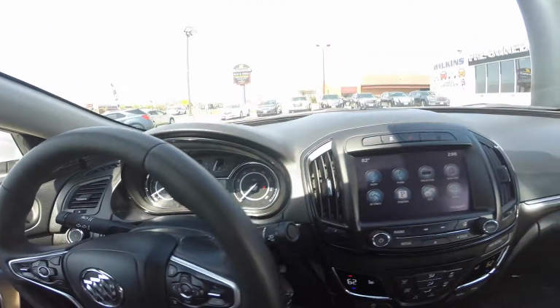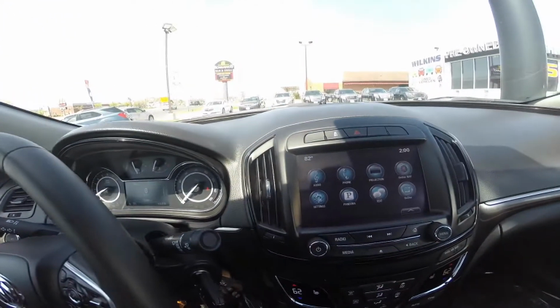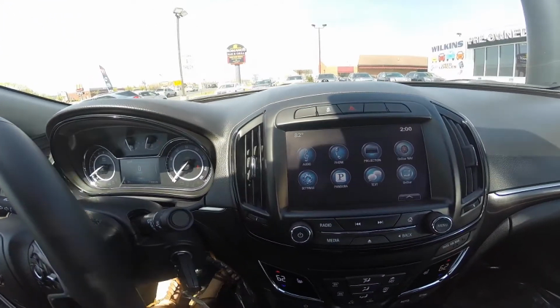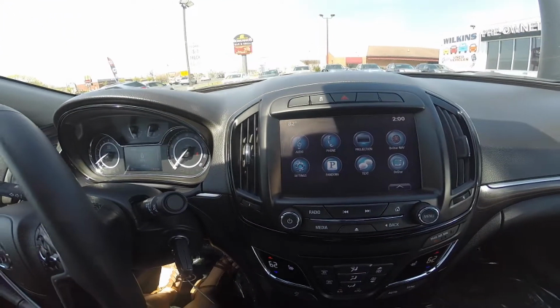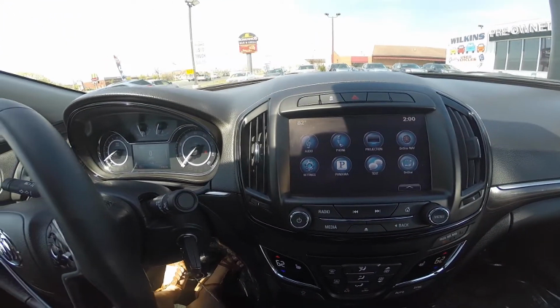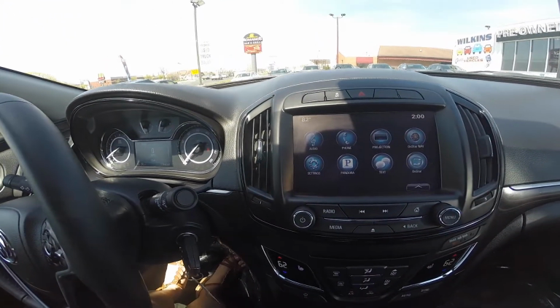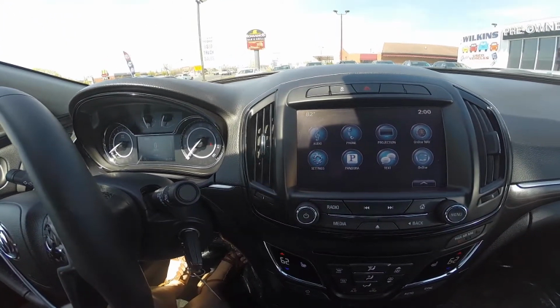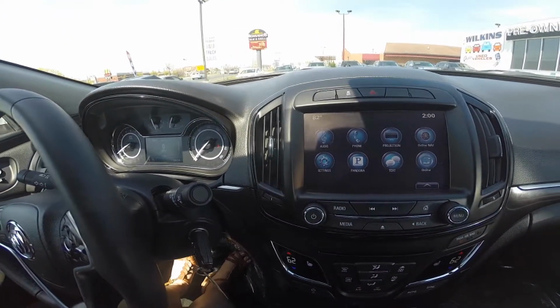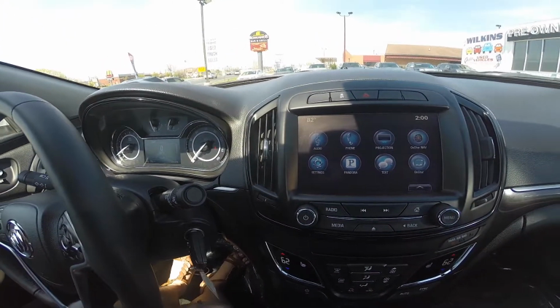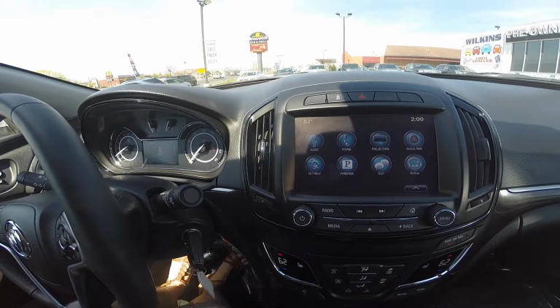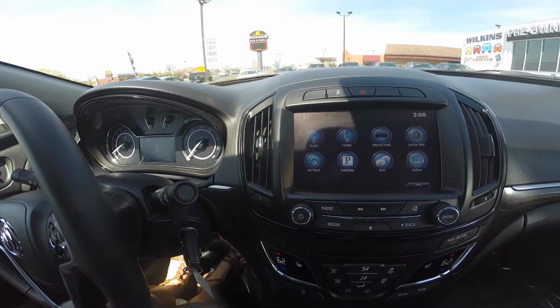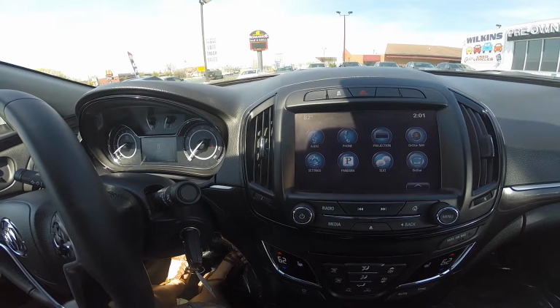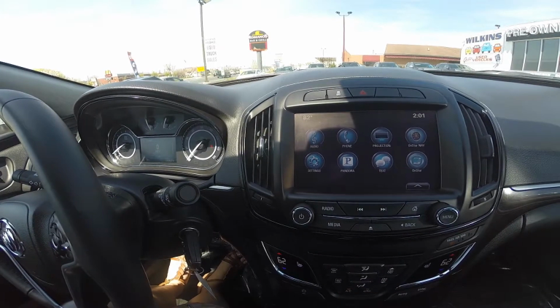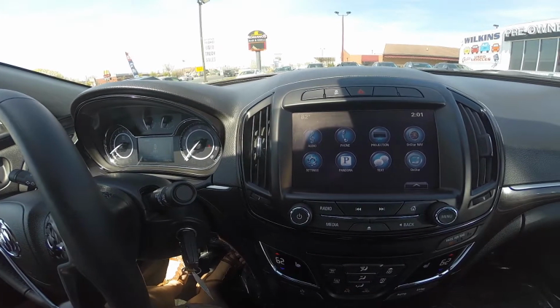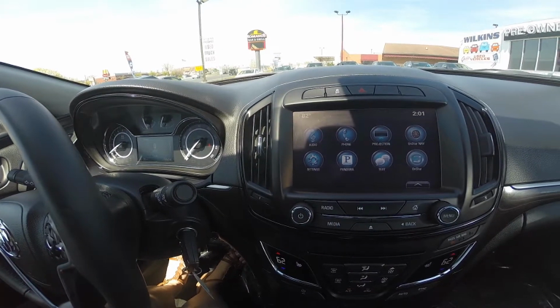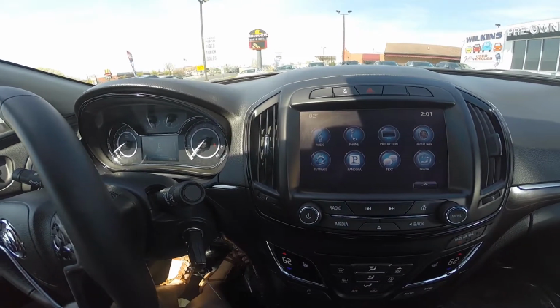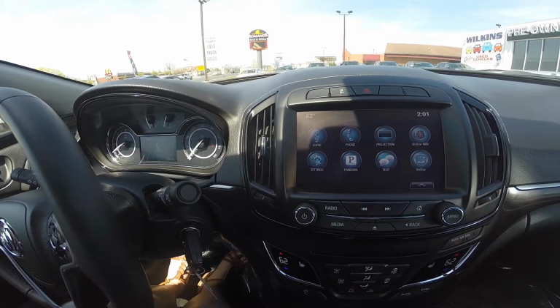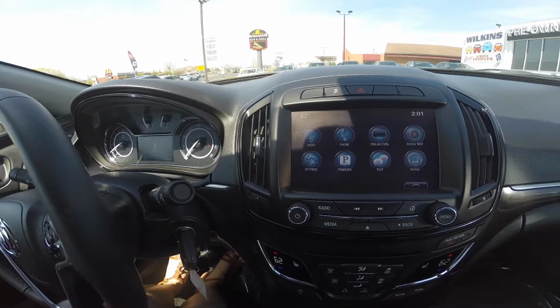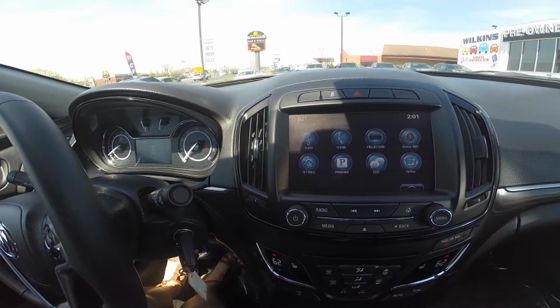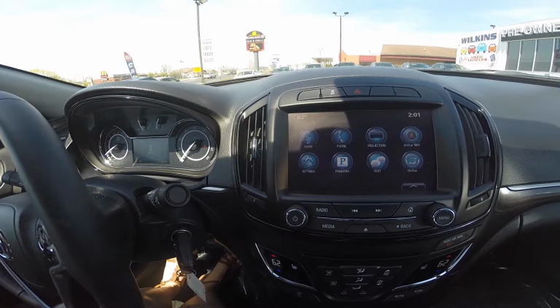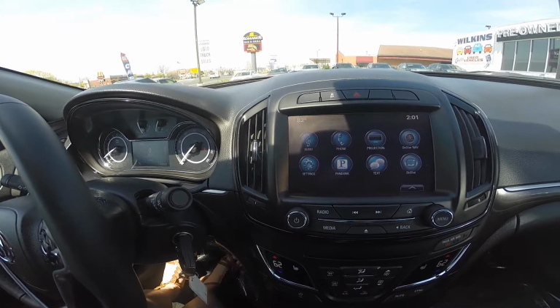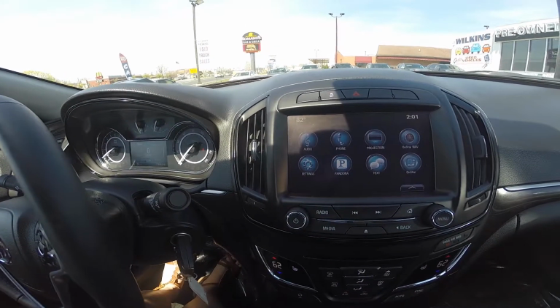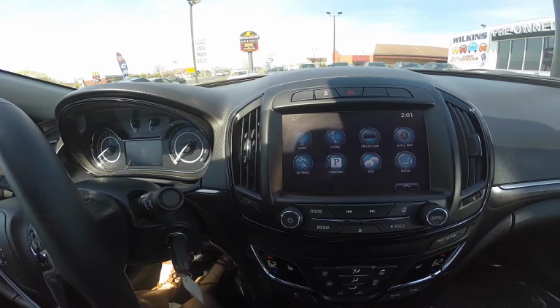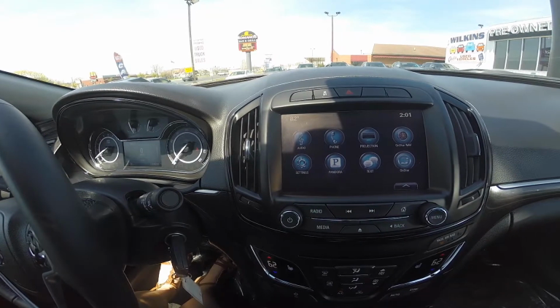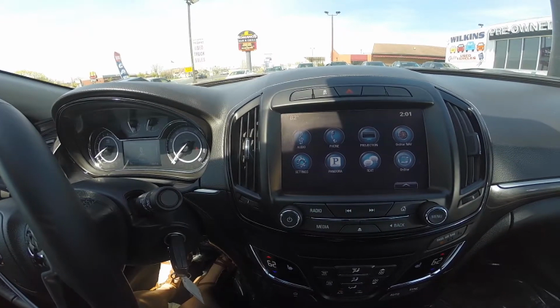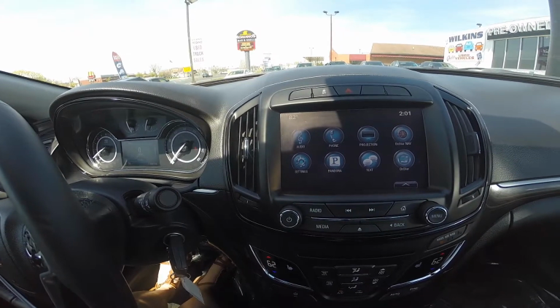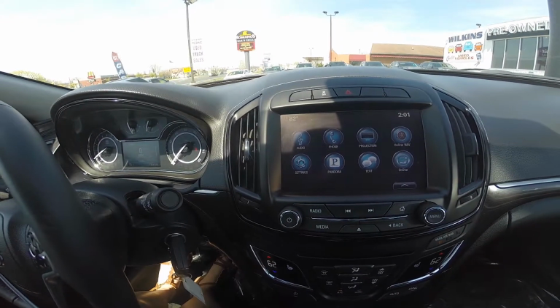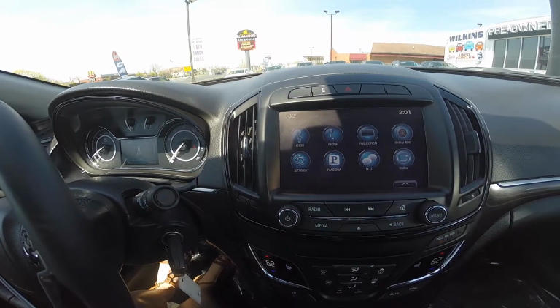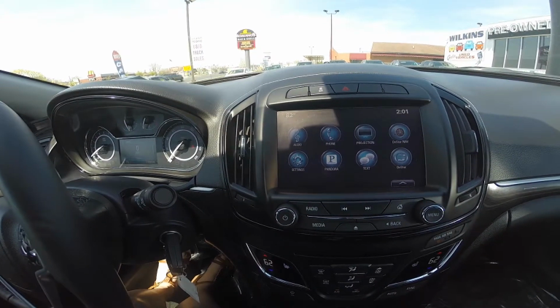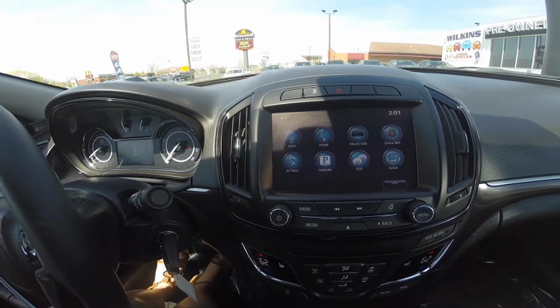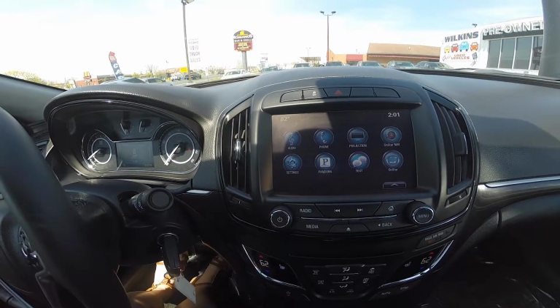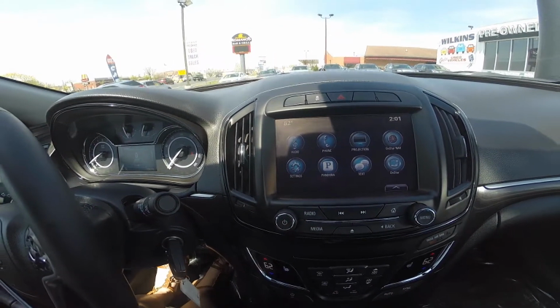Premium audio system that gives you access to AM, FM radio, Sirius XM, Bluetooth hands-free technology, and many other great features. This specific model also has the capability for Apple CarPlay as well as Android Auto.